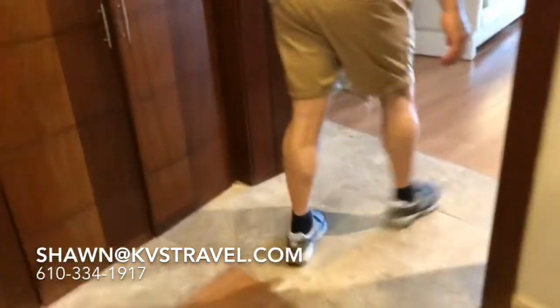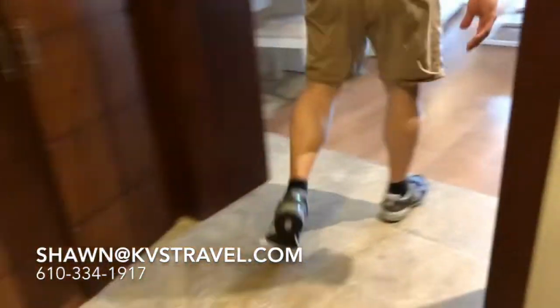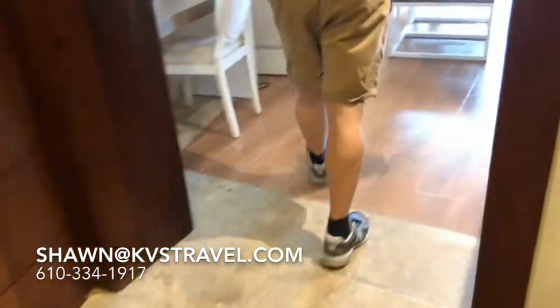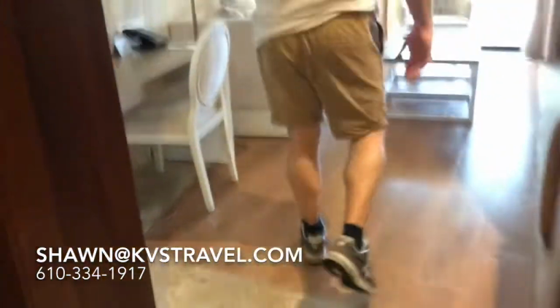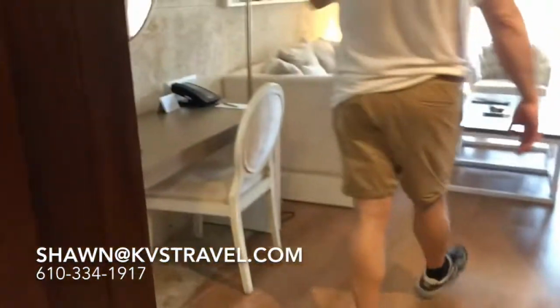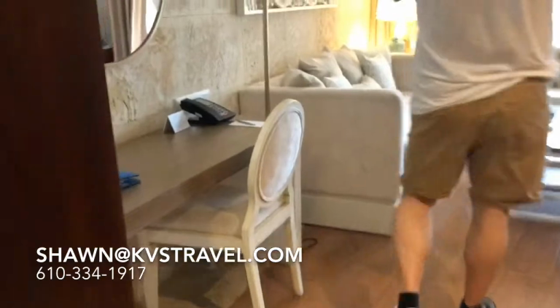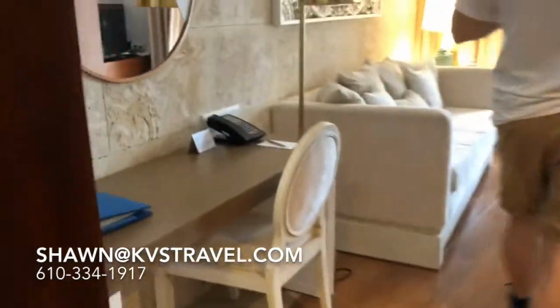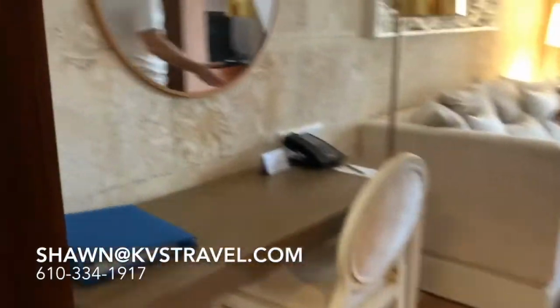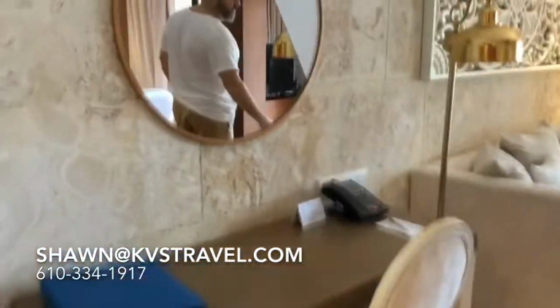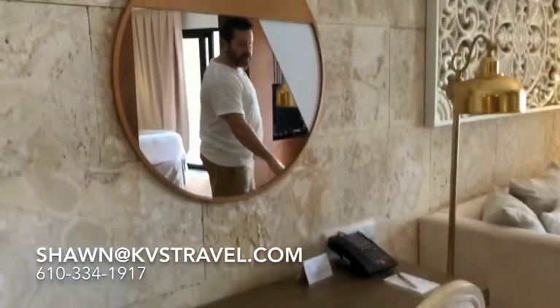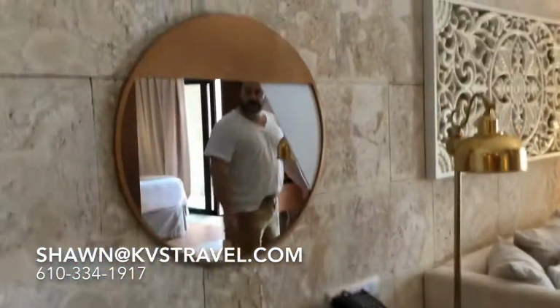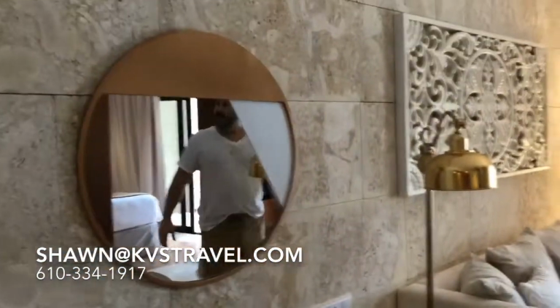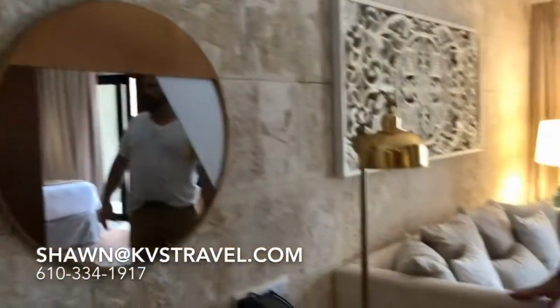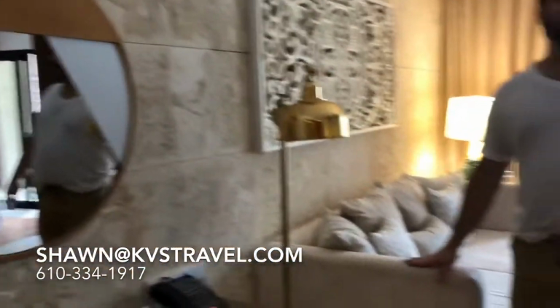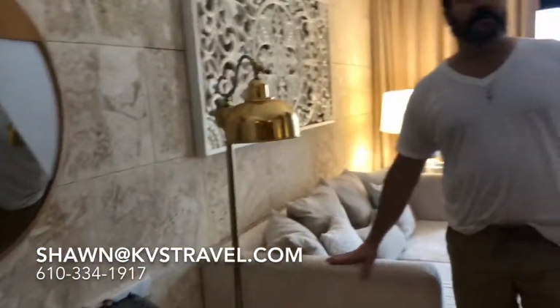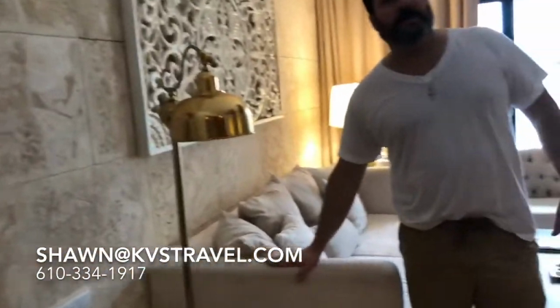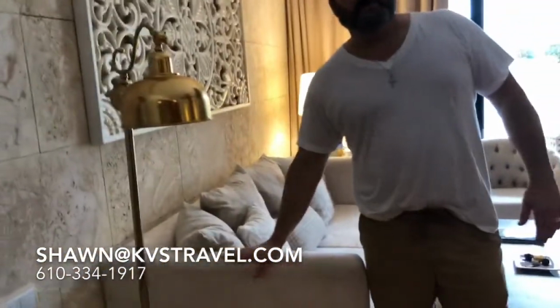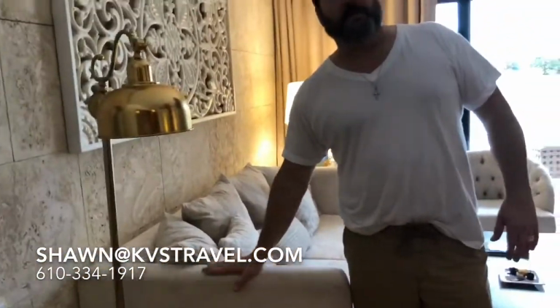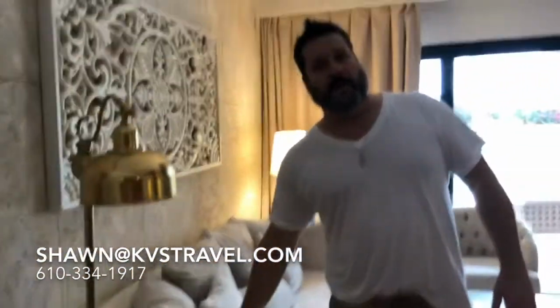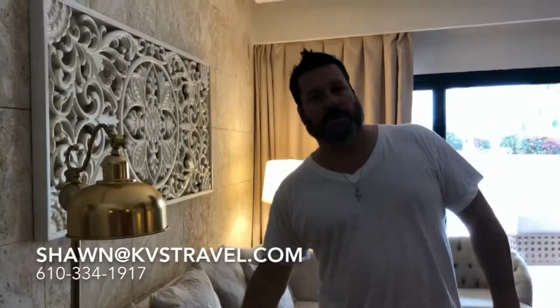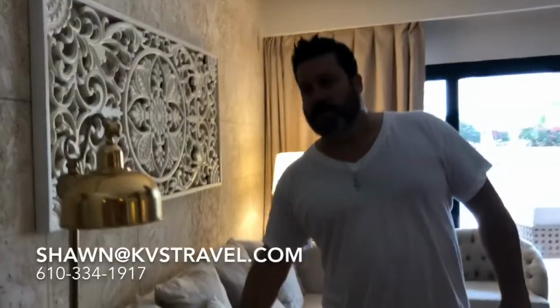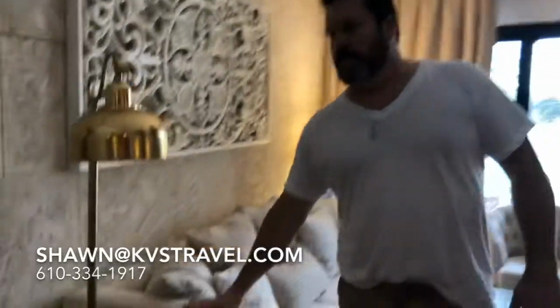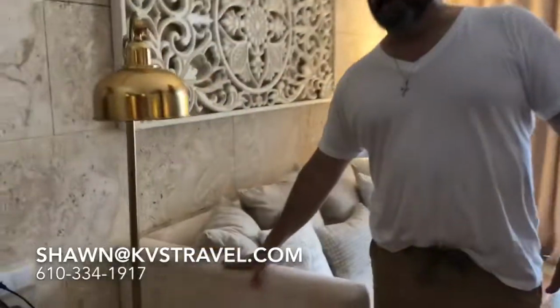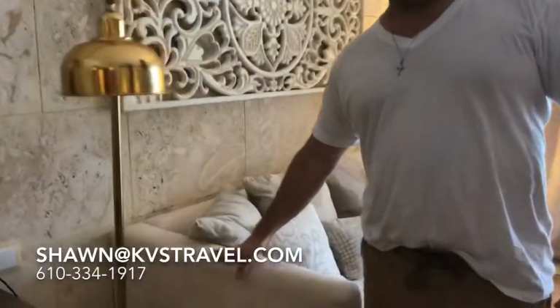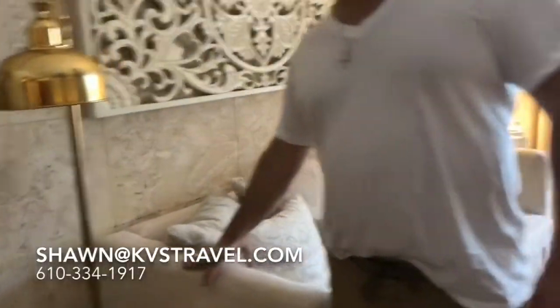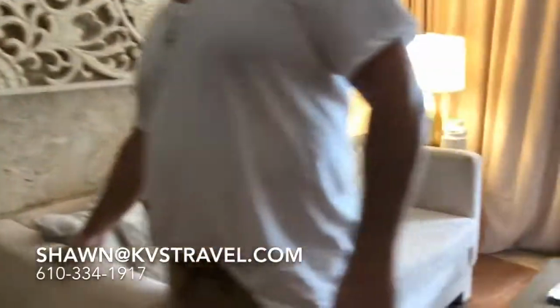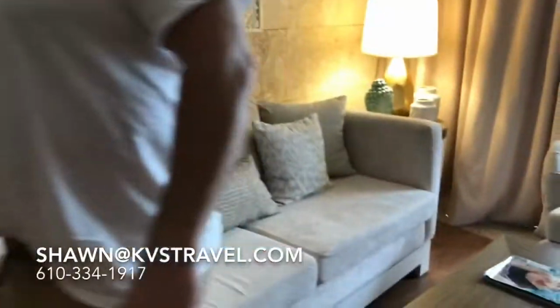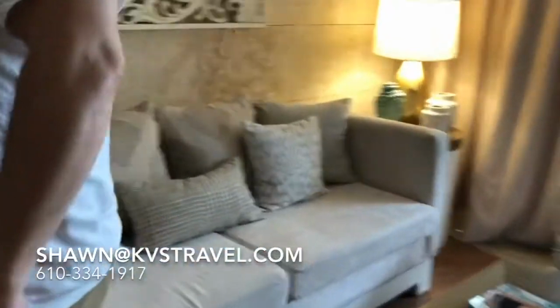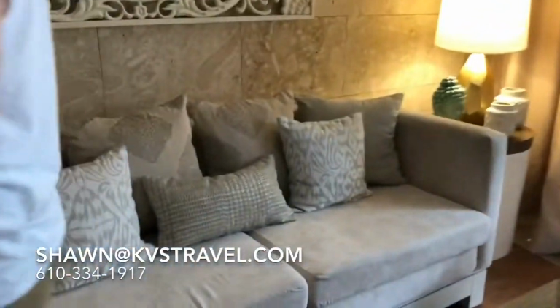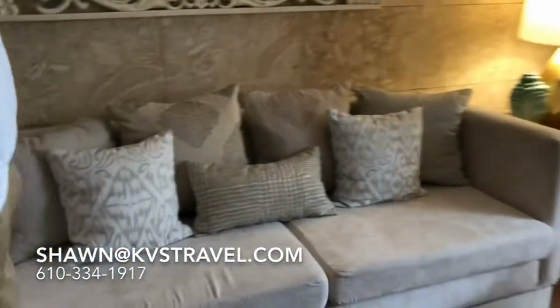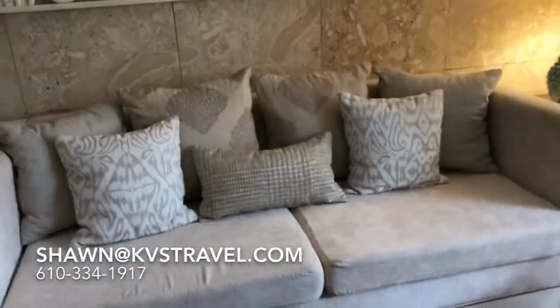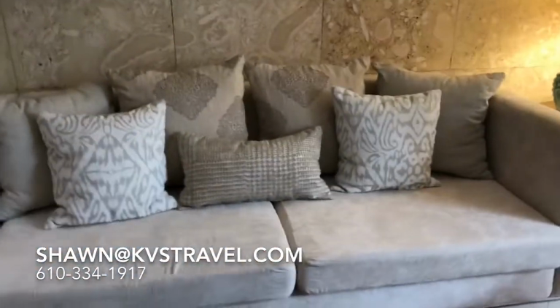Nice workstation, mirror. A nicer couch, actually, than most of the other rooms I've seen — like a comfortable couch. Some of the other rooms have couches that aren't really relaxing.